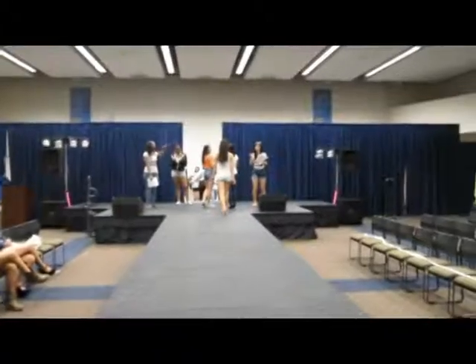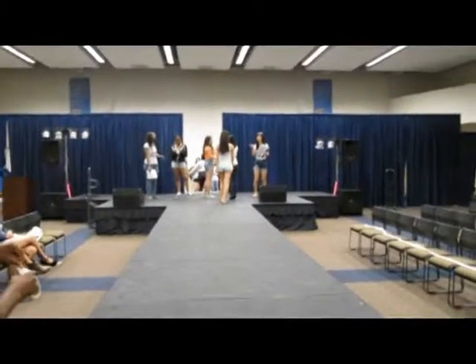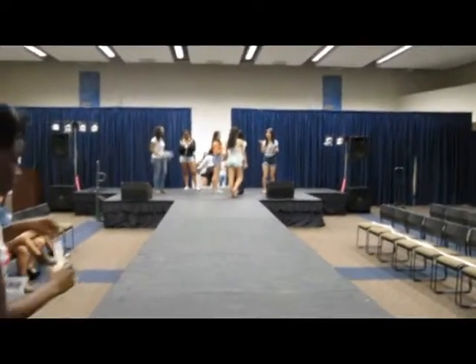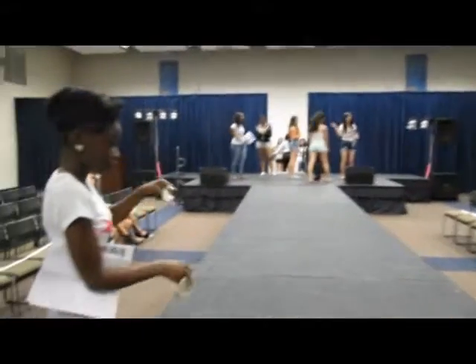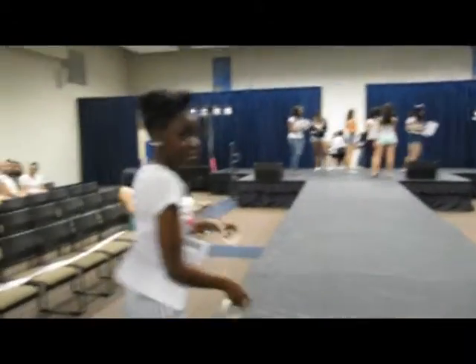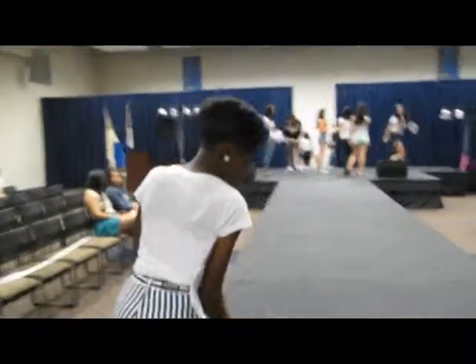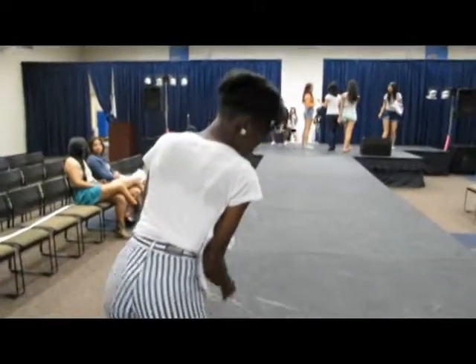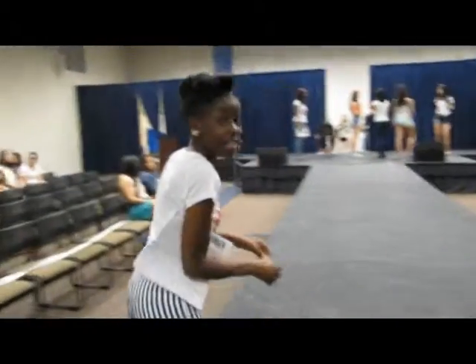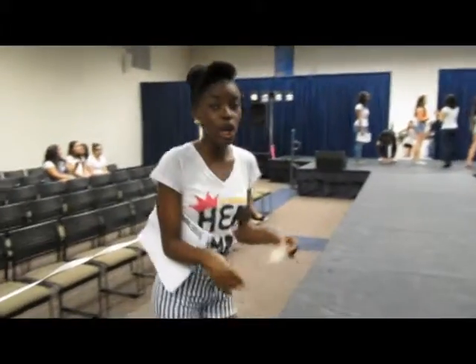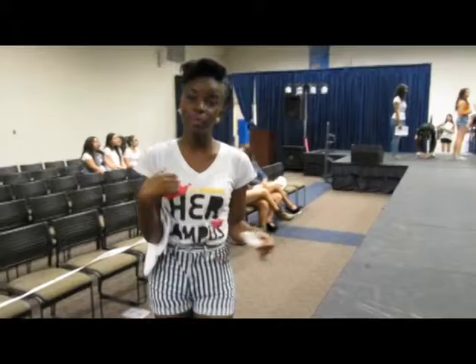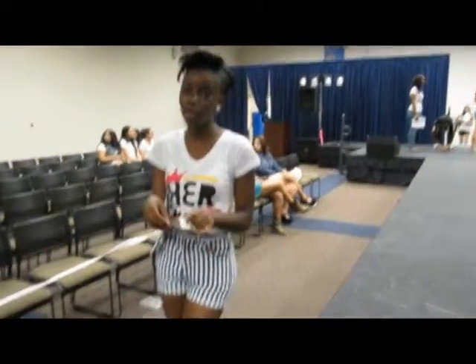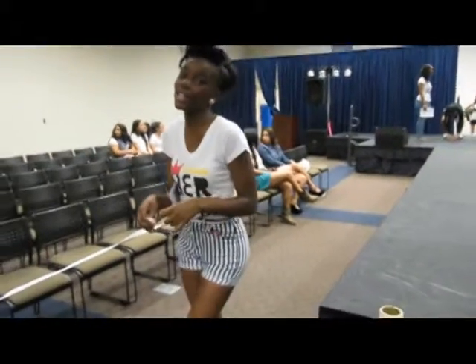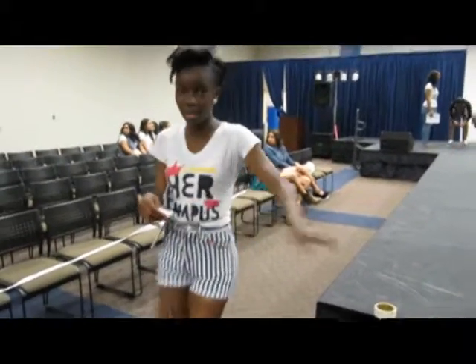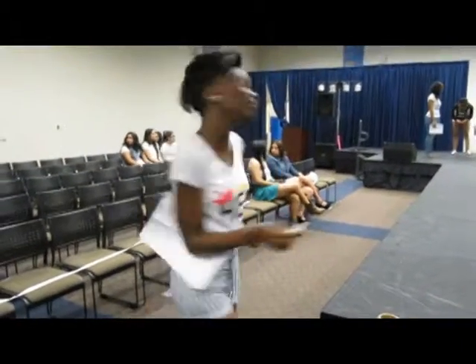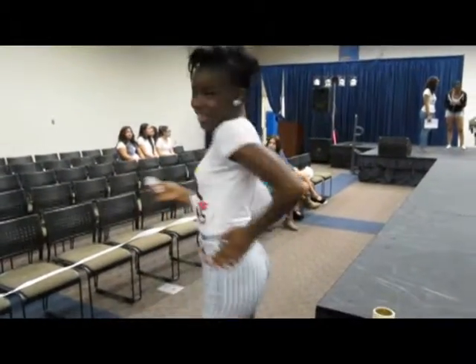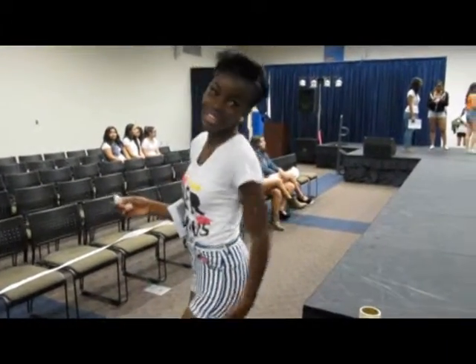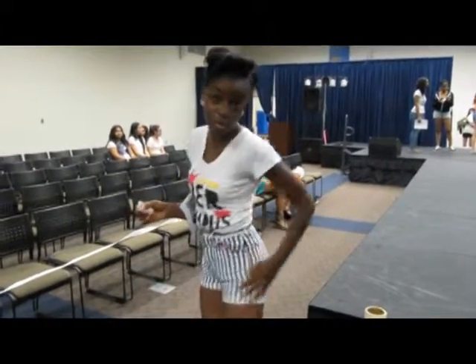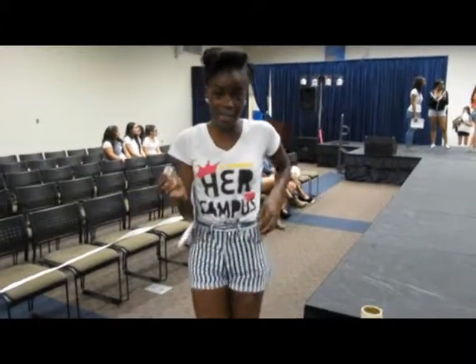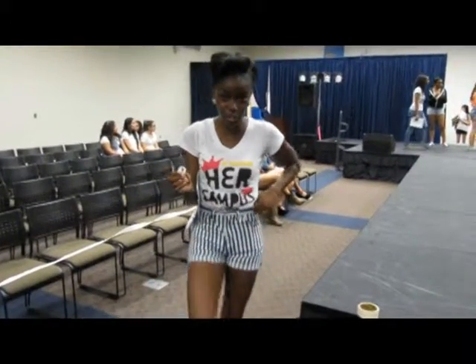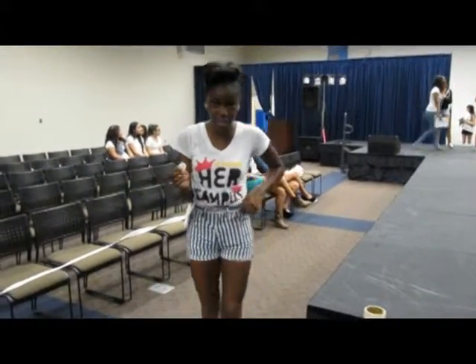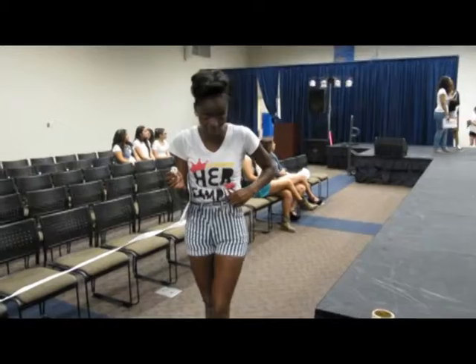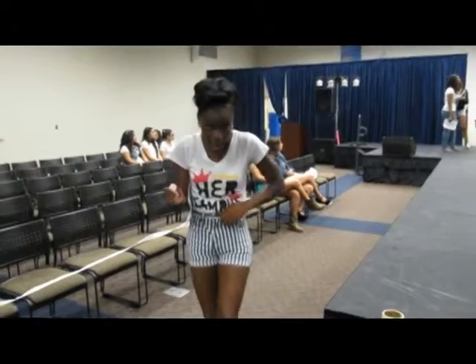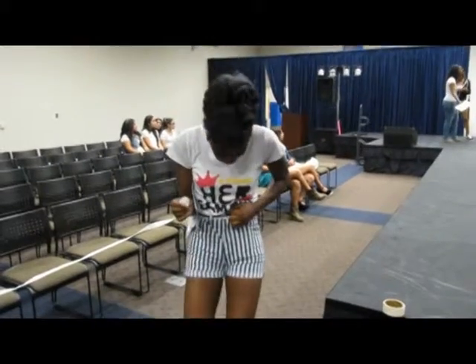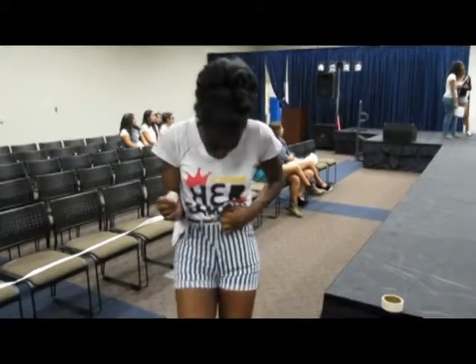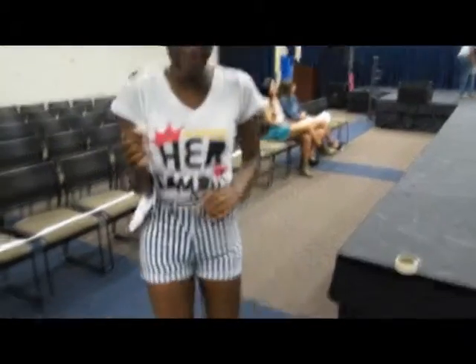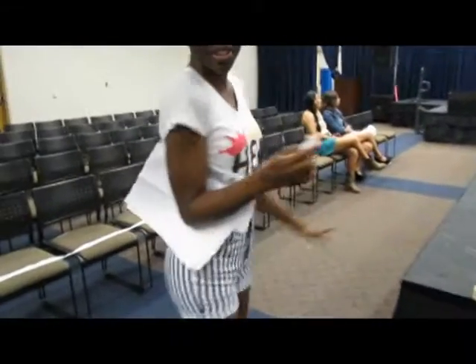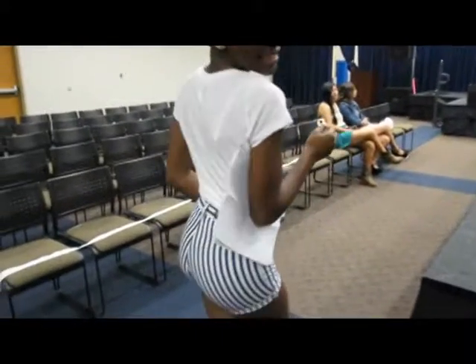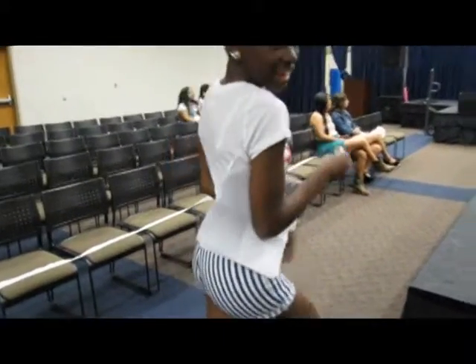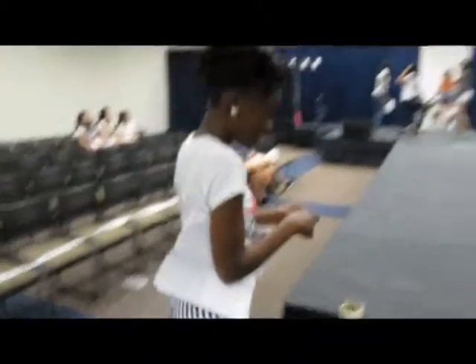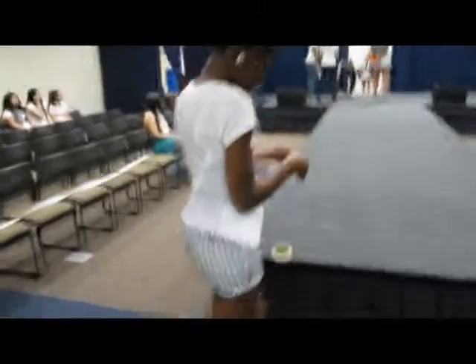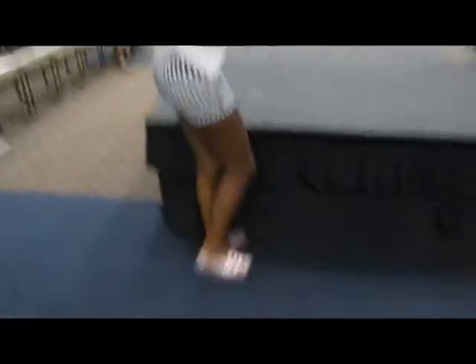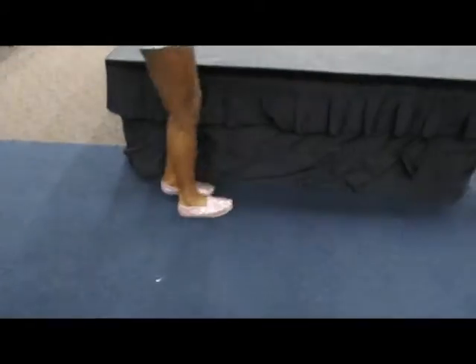What are you wearing? Her campus t-shirt? What are you wearing? This is her campus modeled by Joanna. Oh, these are custom-made shorts — they used to be pants. And then I cut them and folded them and sold them. Look at them pink sparkly shoes. Tom.